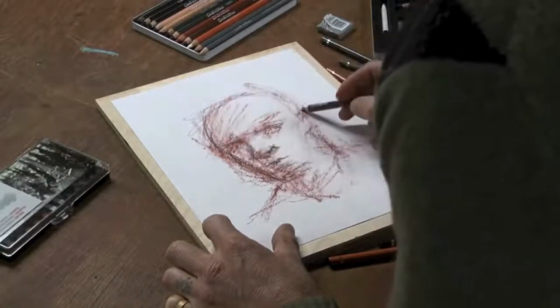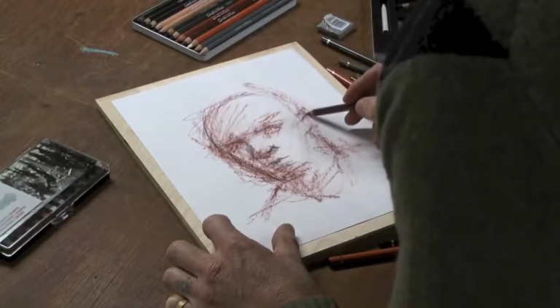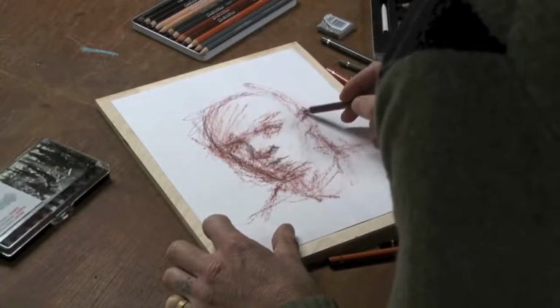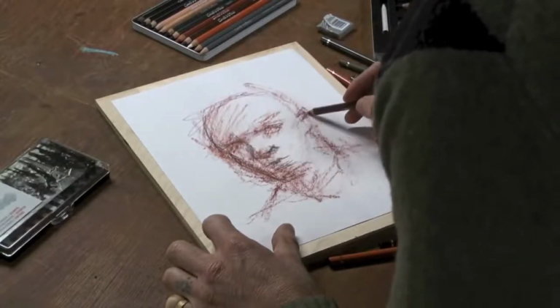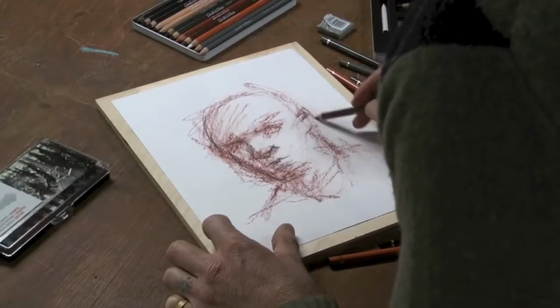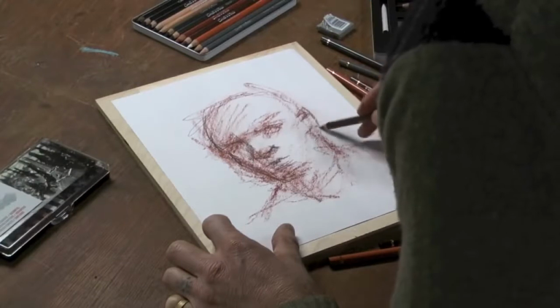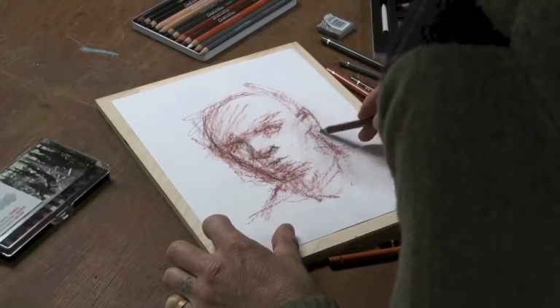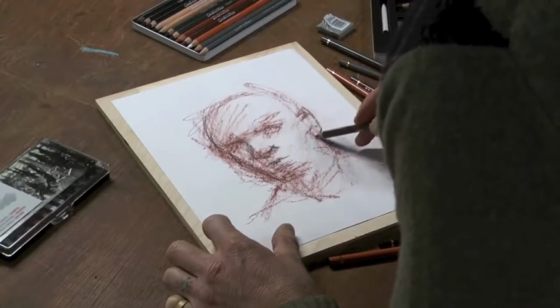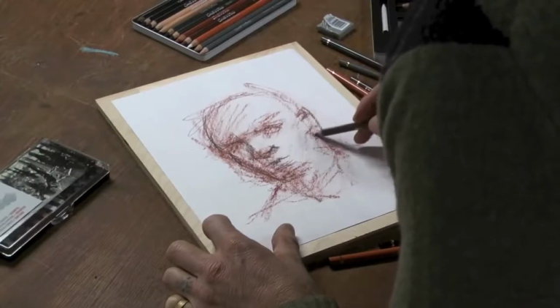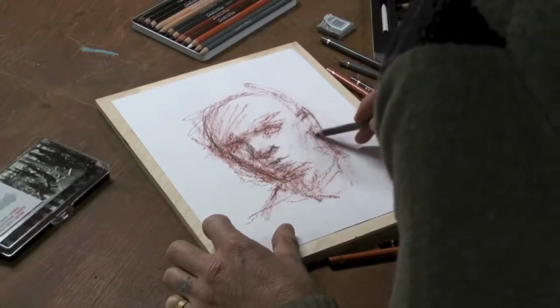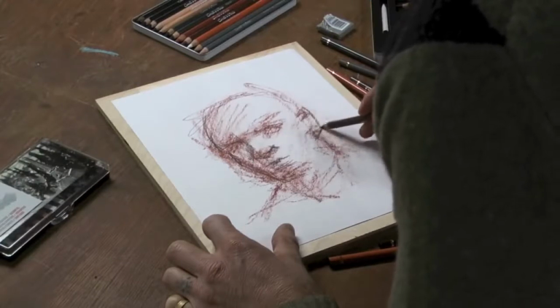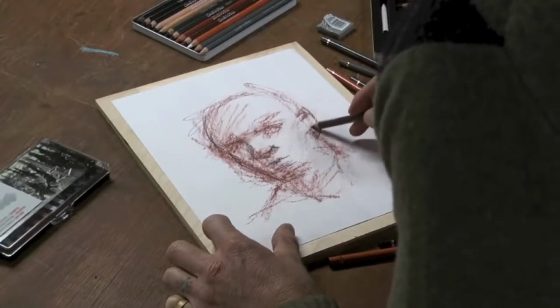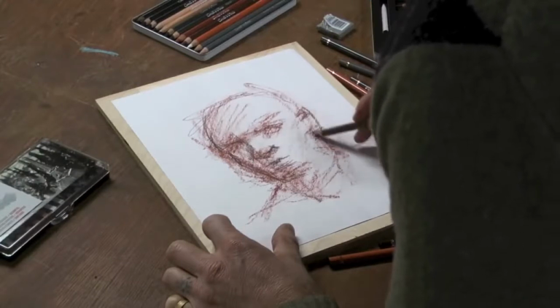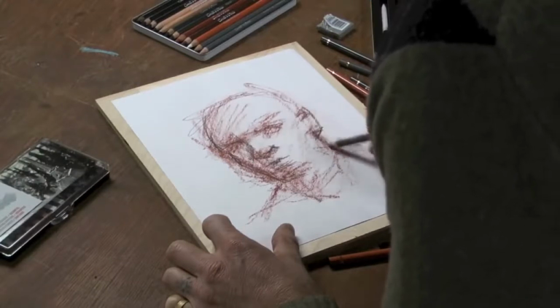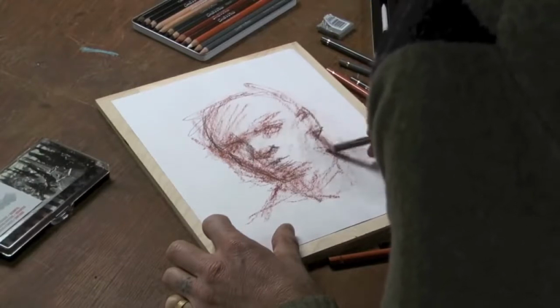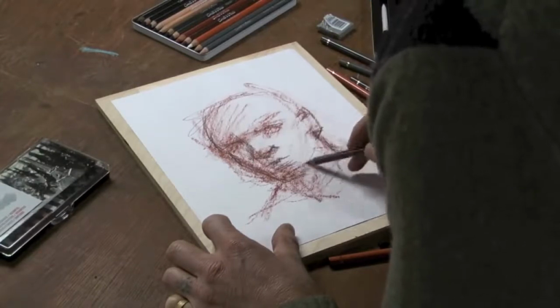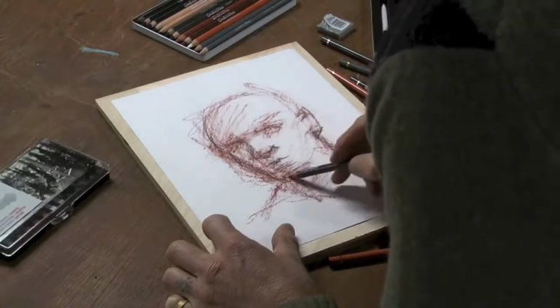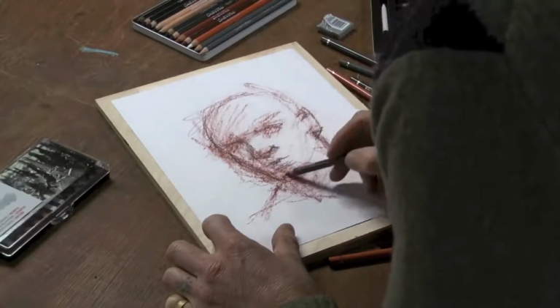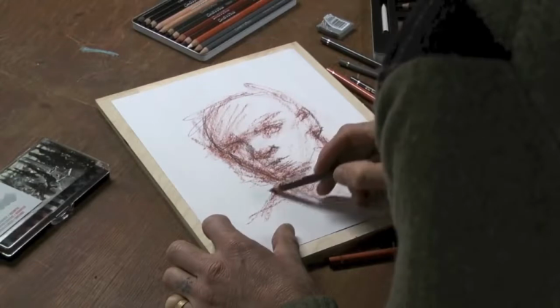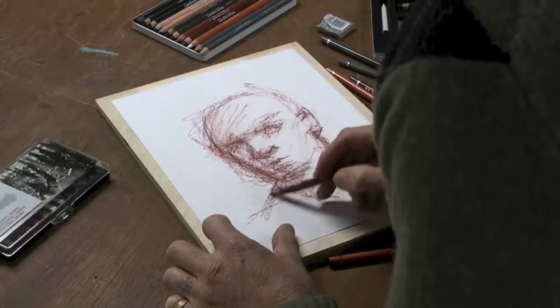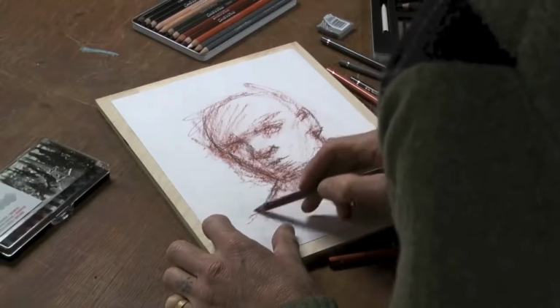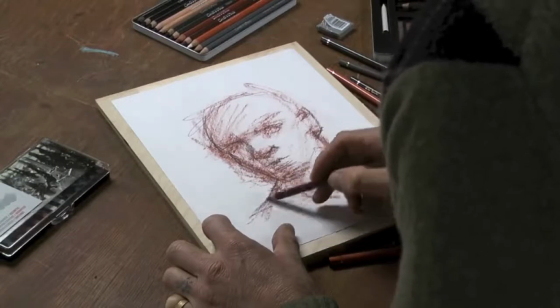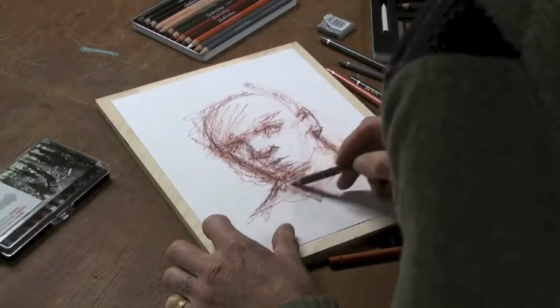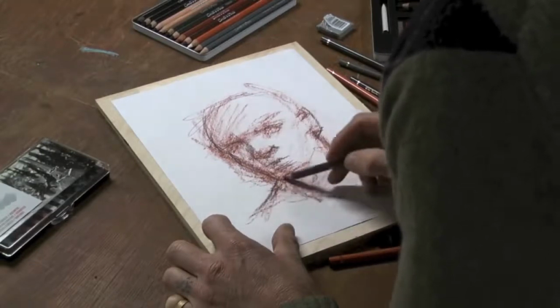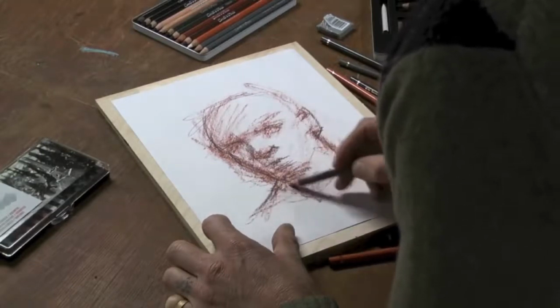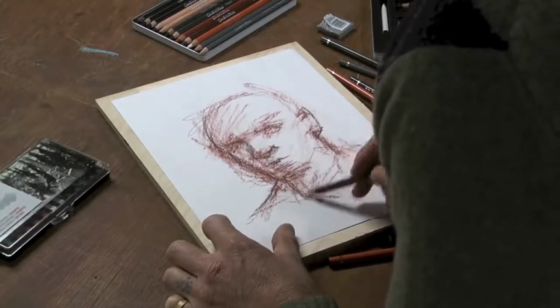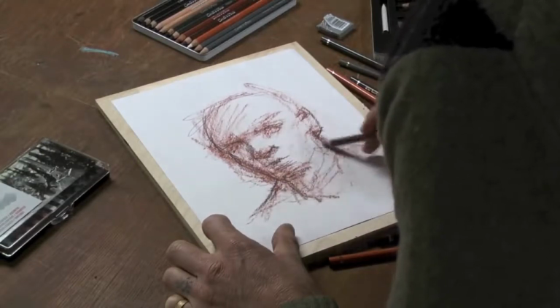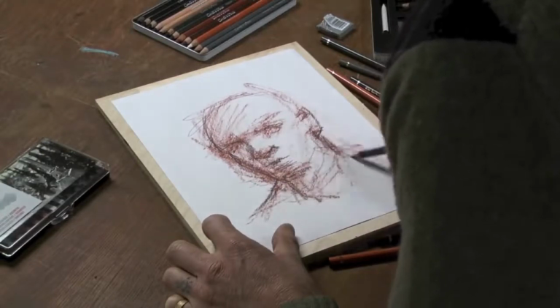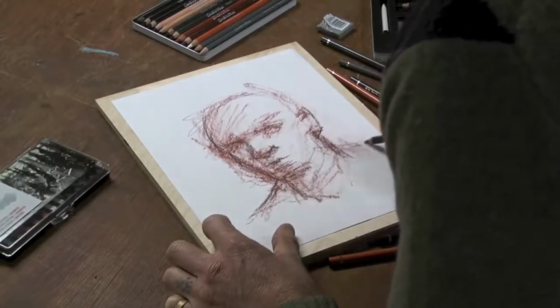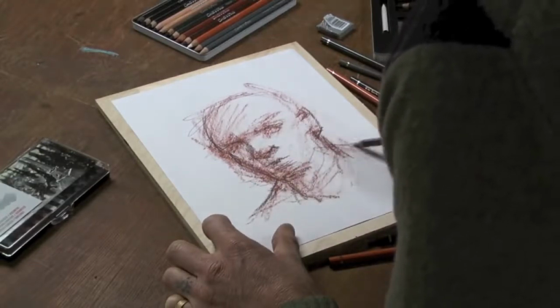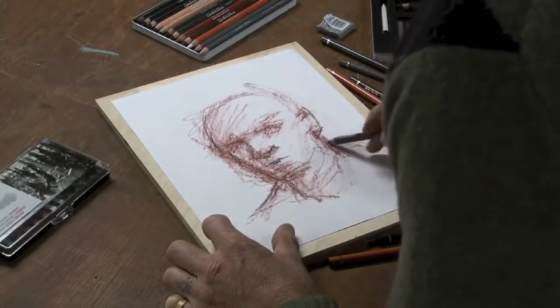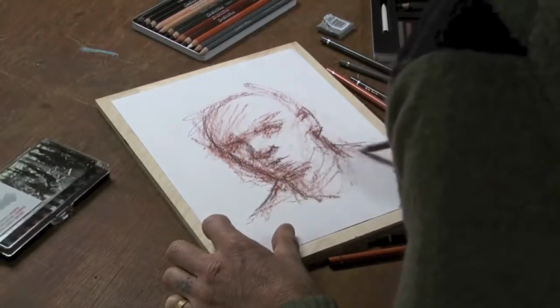You can start to see the figure — the portrait, I should say — starting to pop out a little bit more. And with a sketching pencil, I have a little bit more control, so I can really begin to block that in.